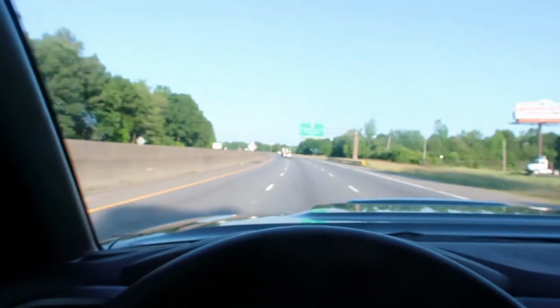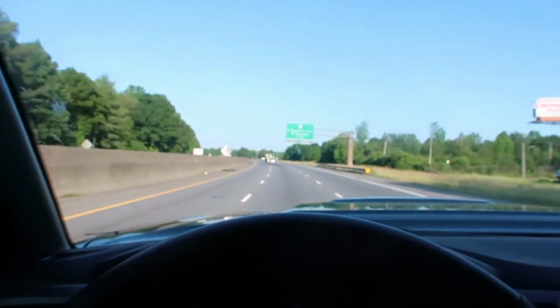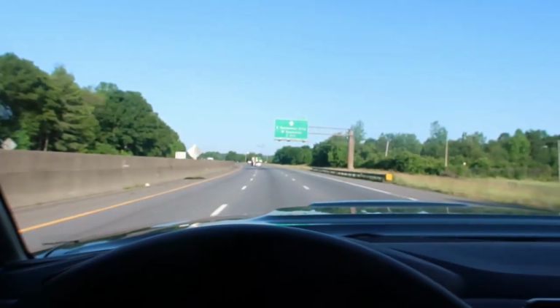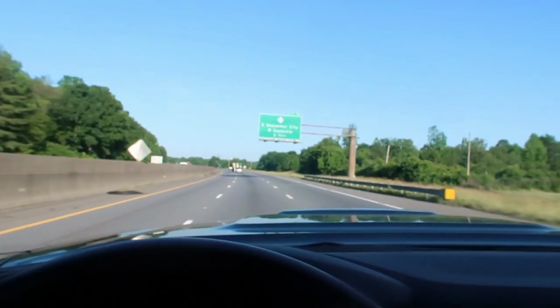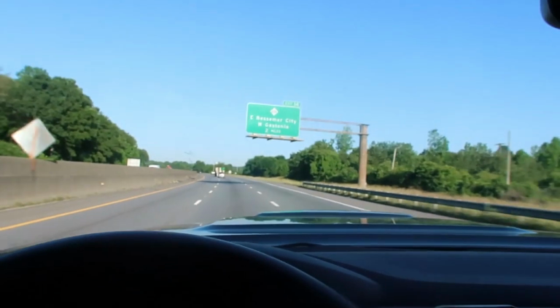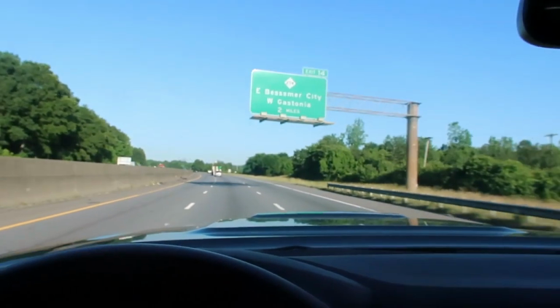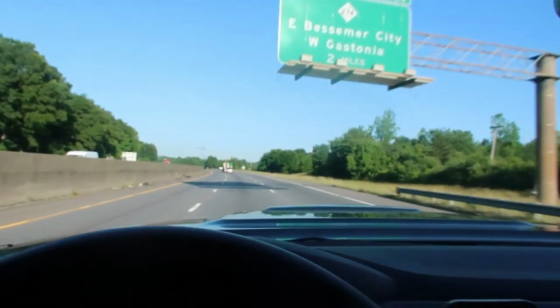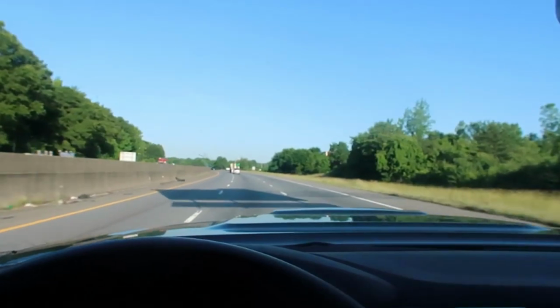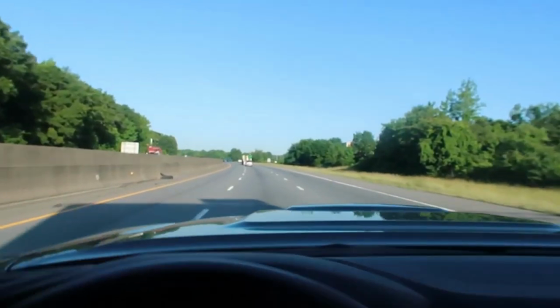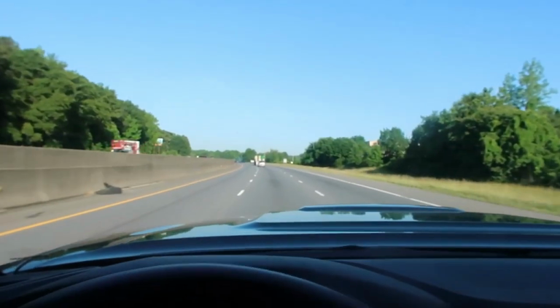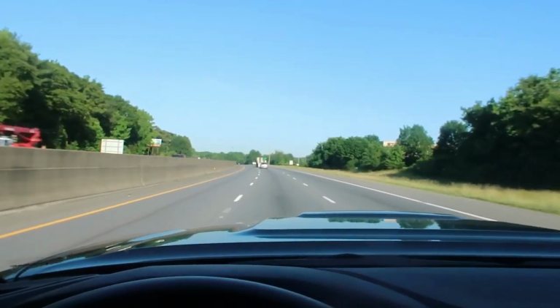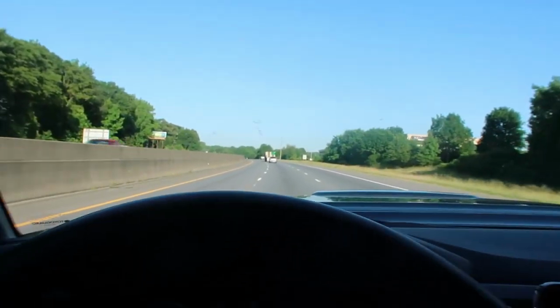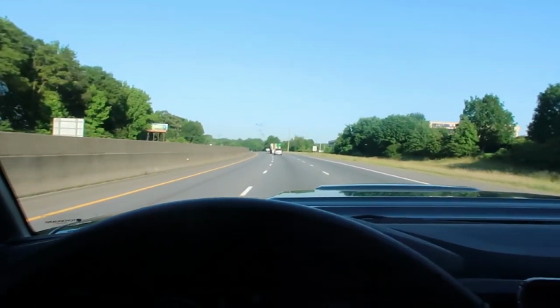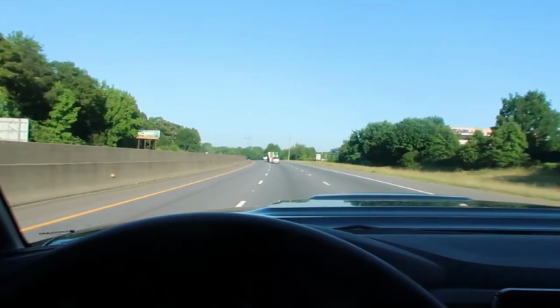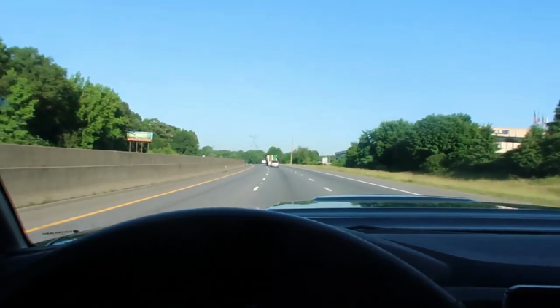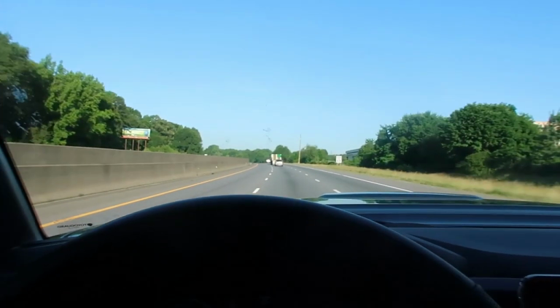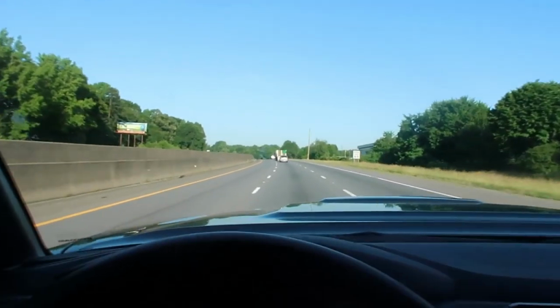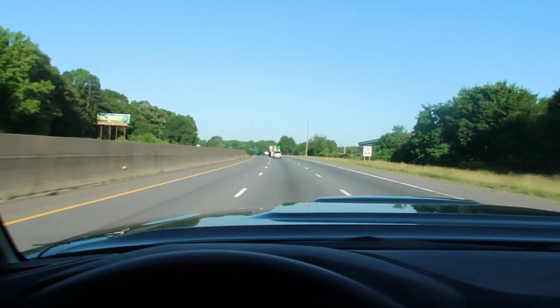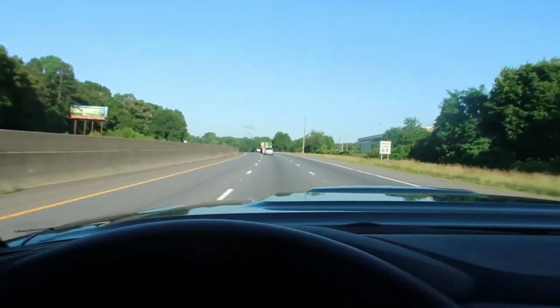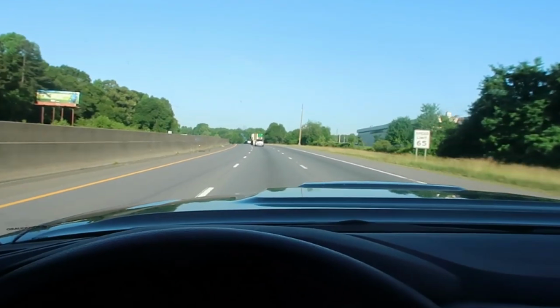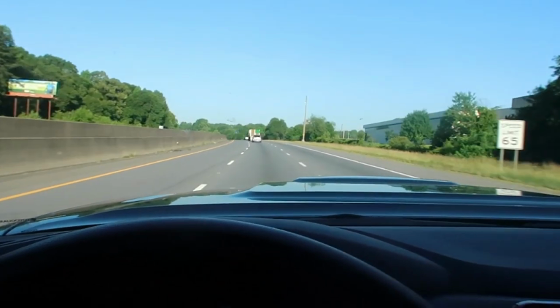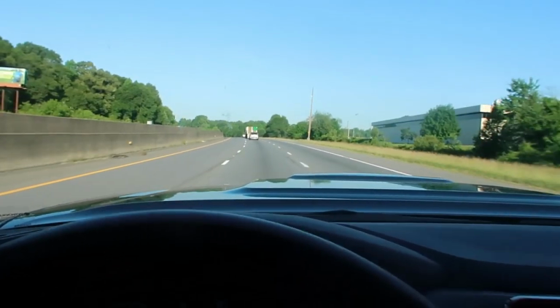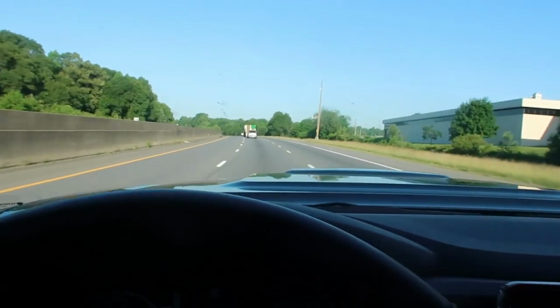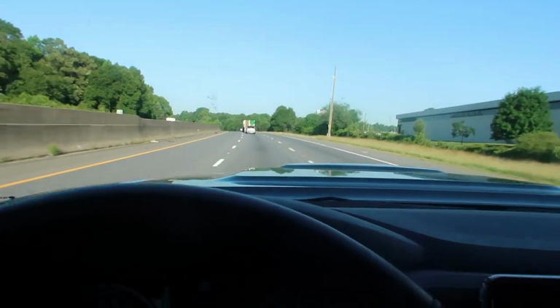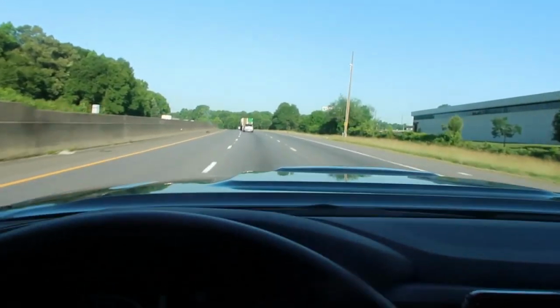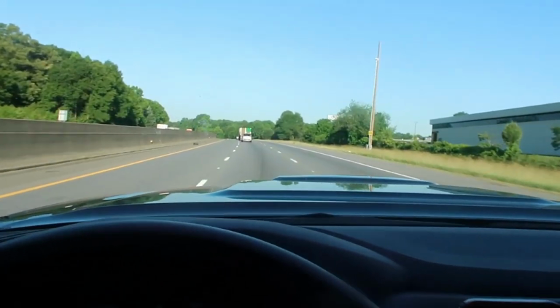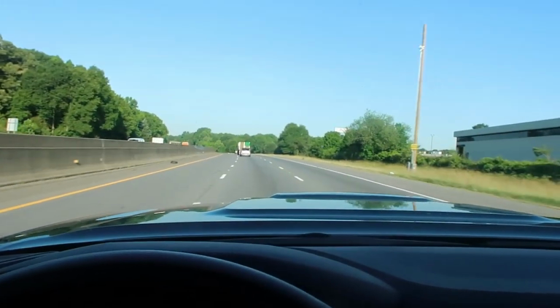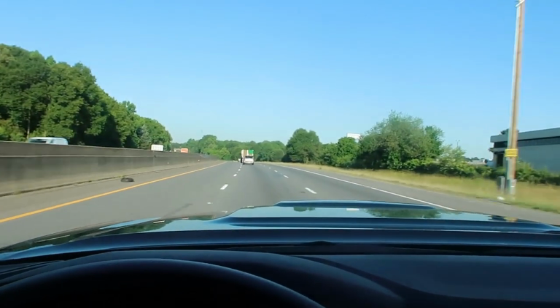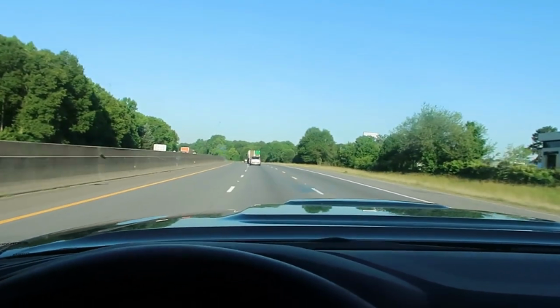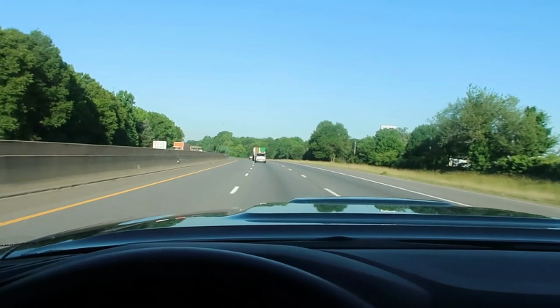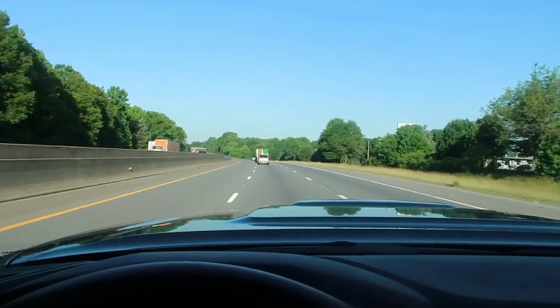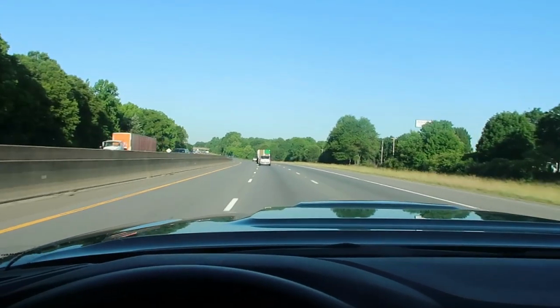That is the one thing I truly truly hate about this truck. It's in second gear, and let's say if I want to get where those cars are — I'm going the speed limit by the way — but if you want to pass somebody on the highway, I'm going to slow down a little bit below the speed limit.